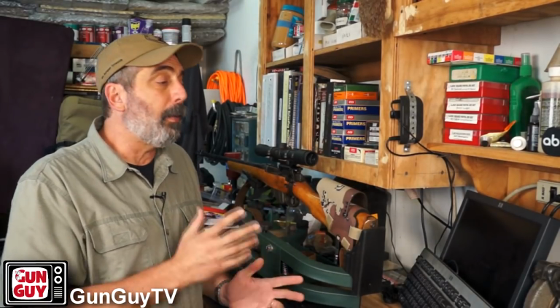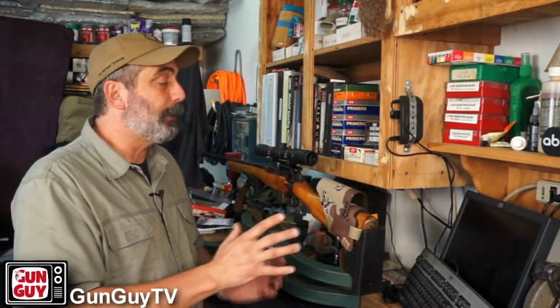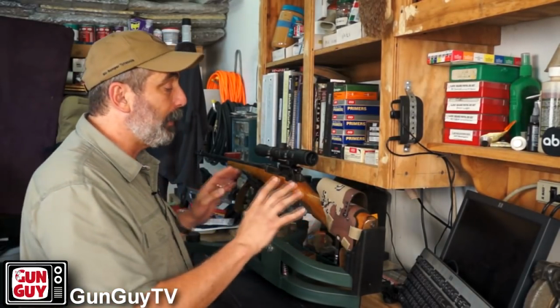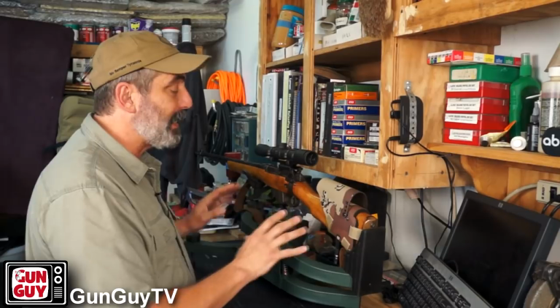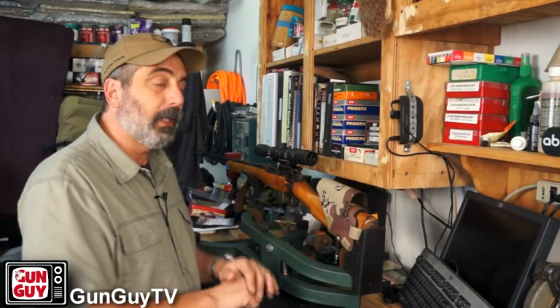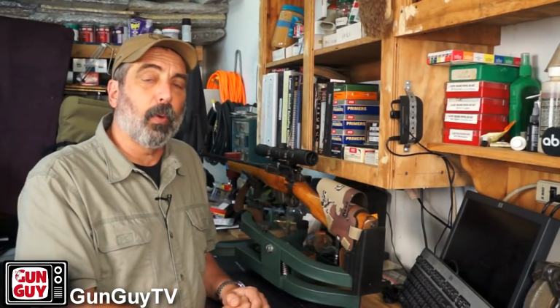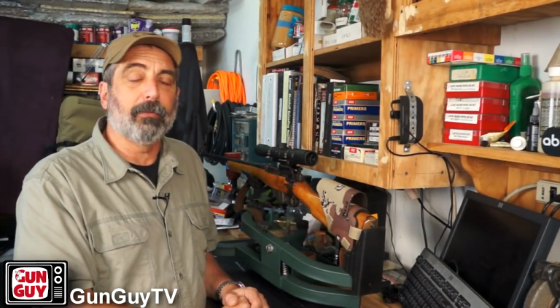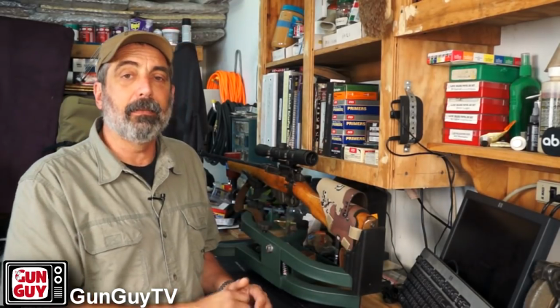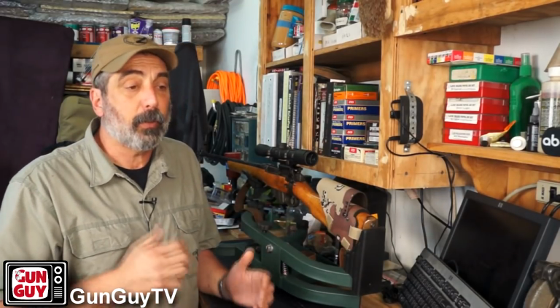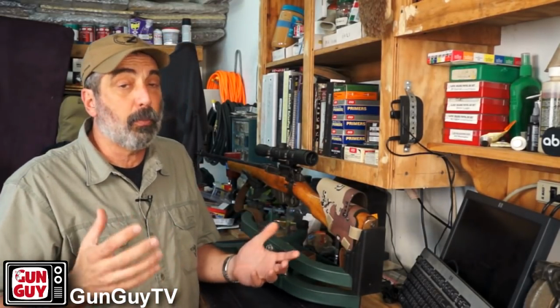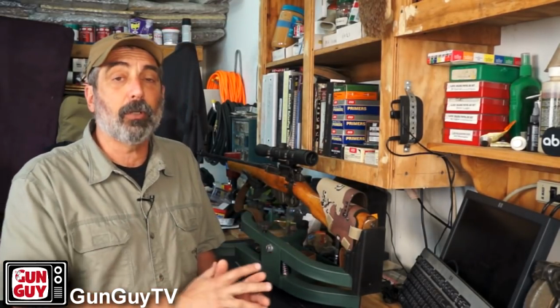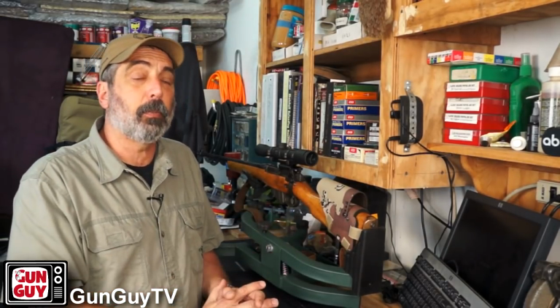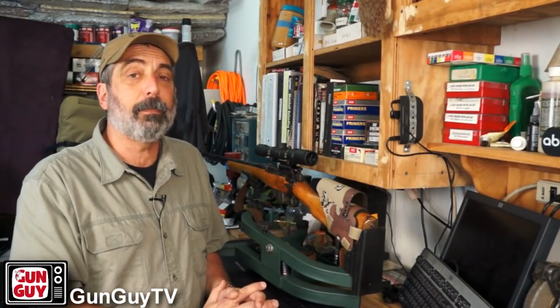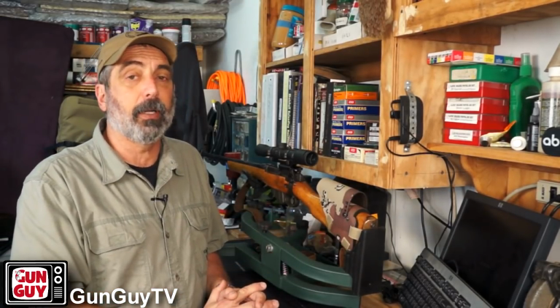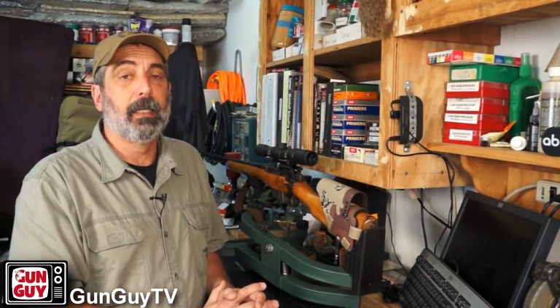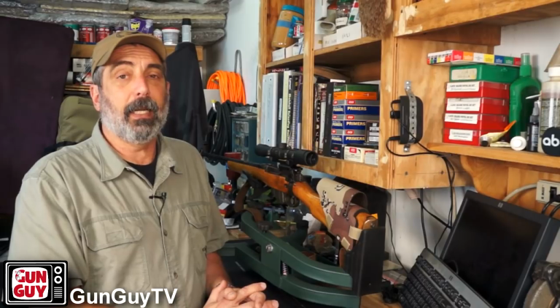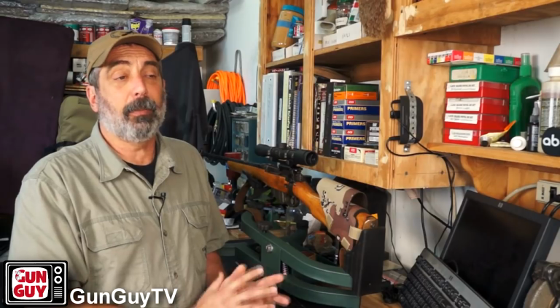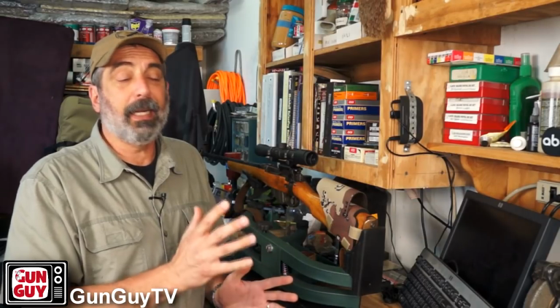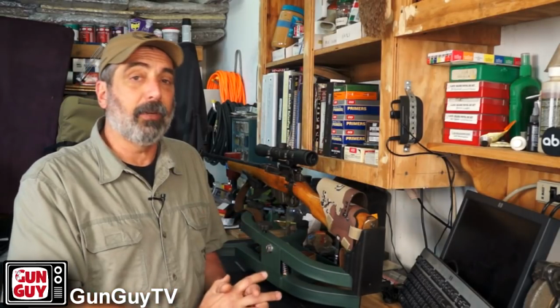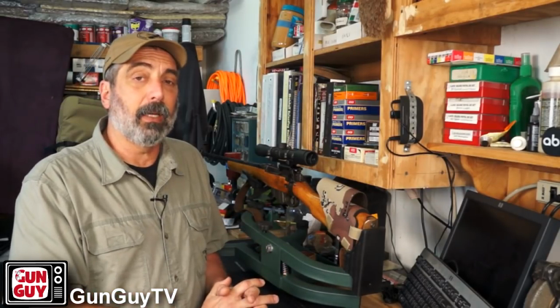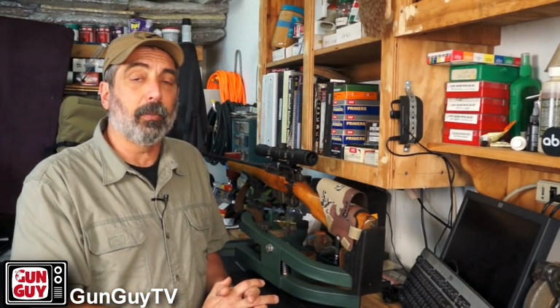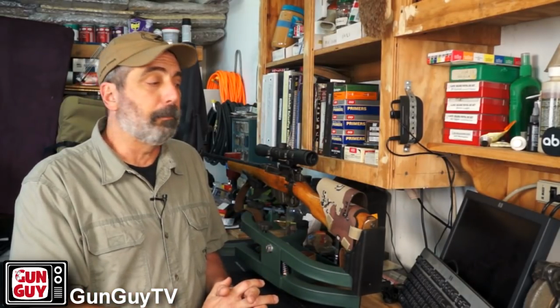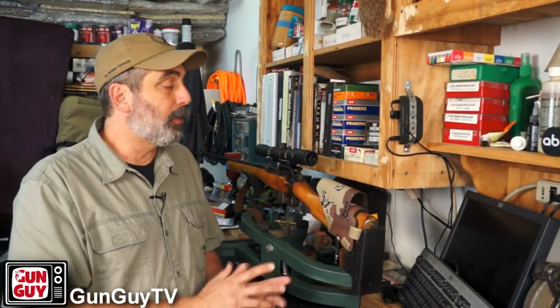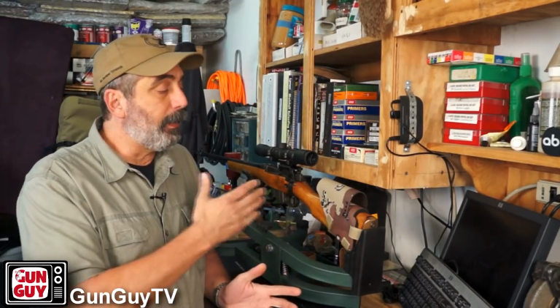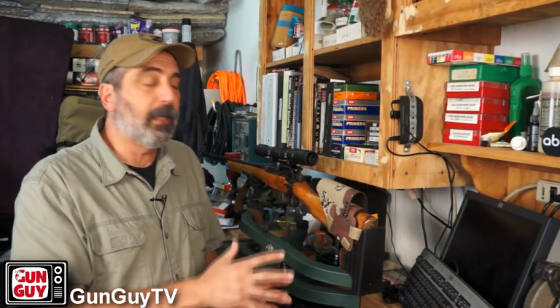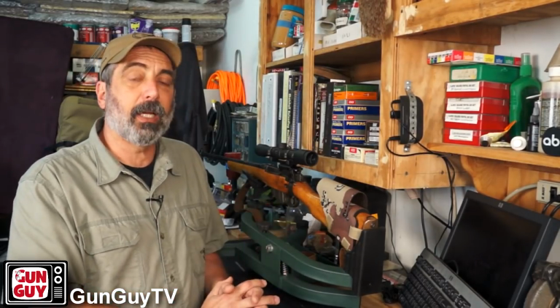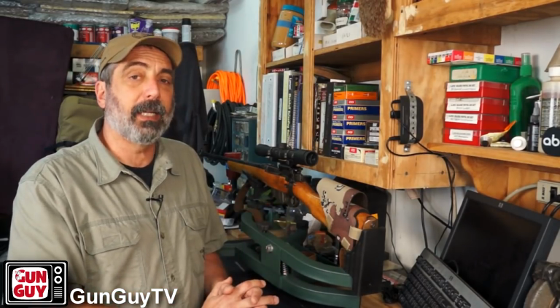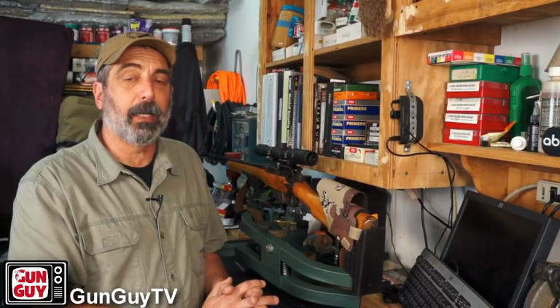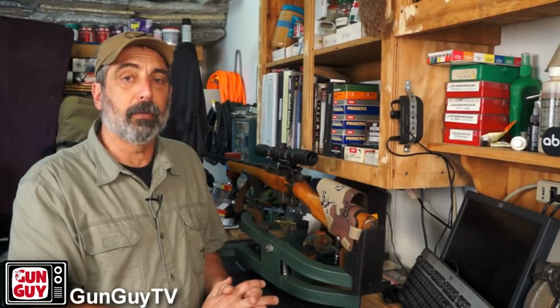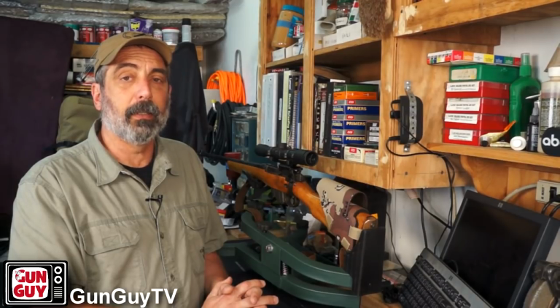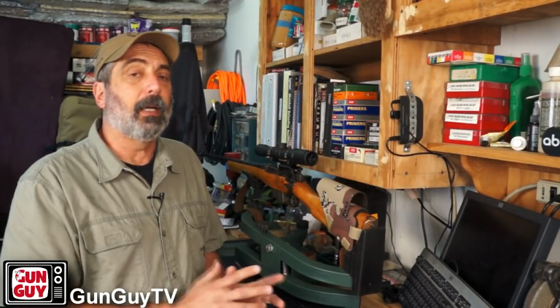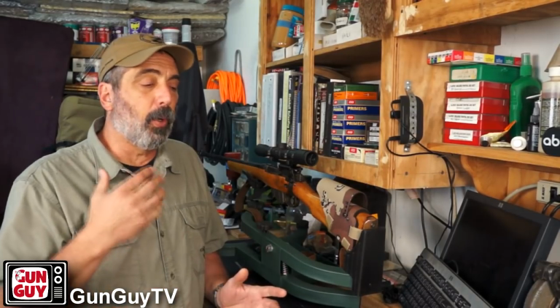I'm a big guy so I don't mind the weight — I actually like the weight of the rifle. And the .303 British cartridge is plenty powerful enough to take just about any kind of game in North America. So for me, it's got a hunting application to it.